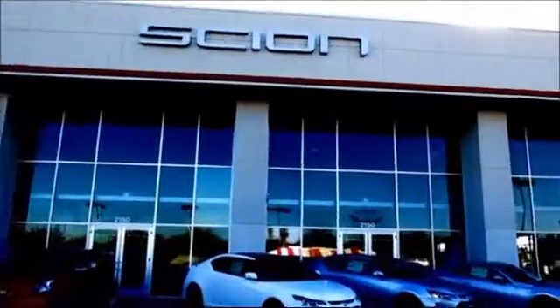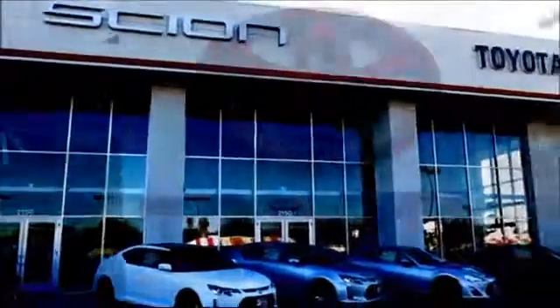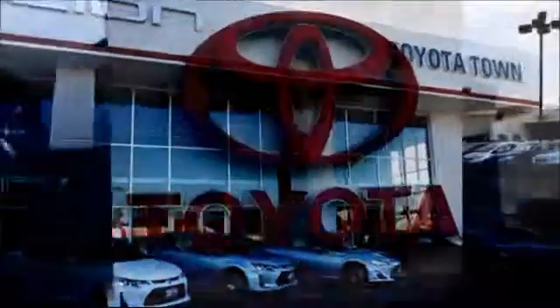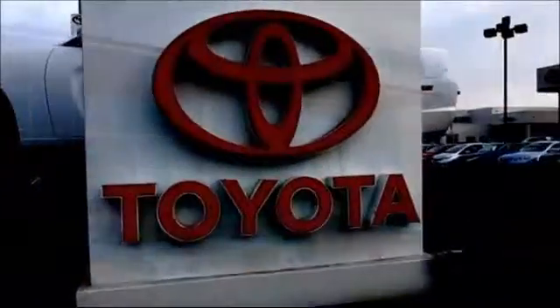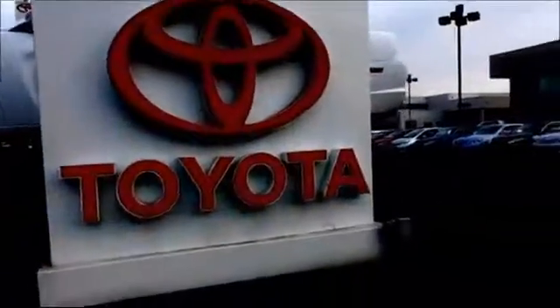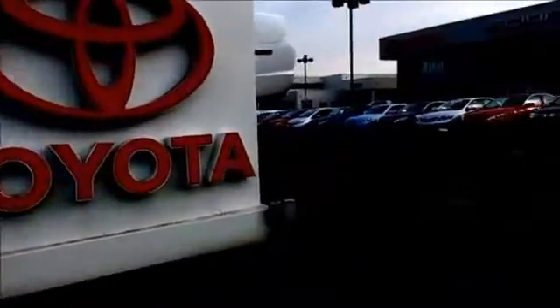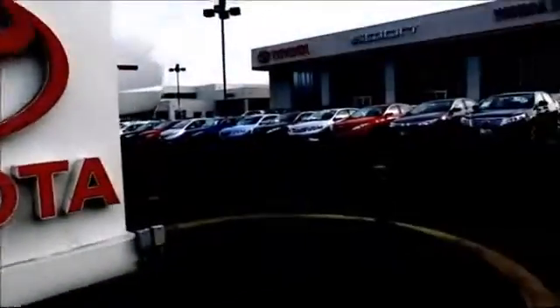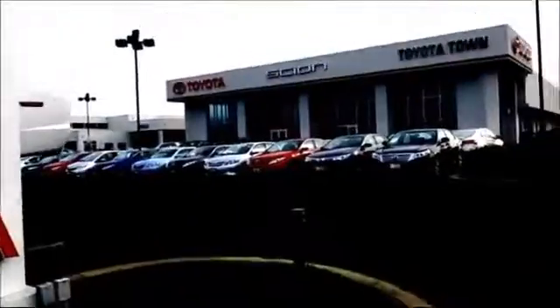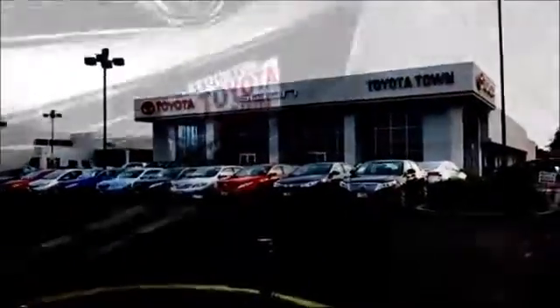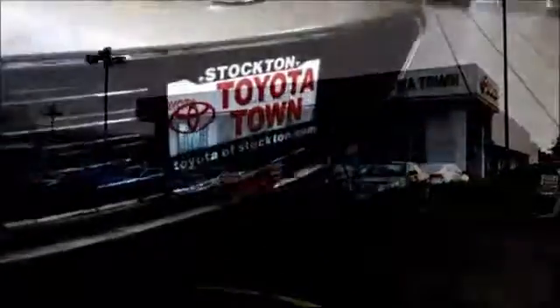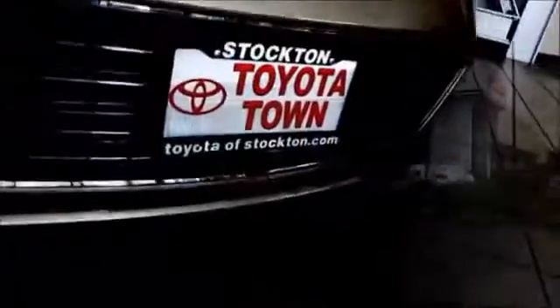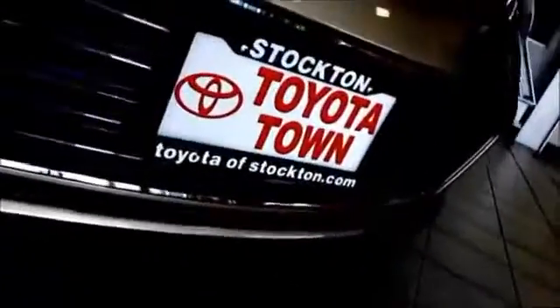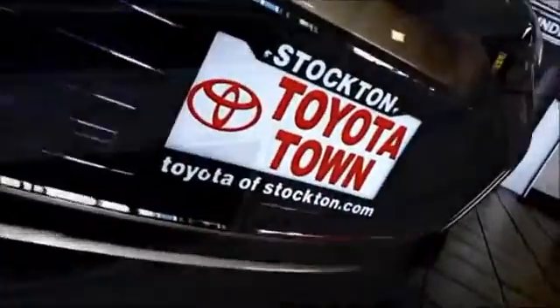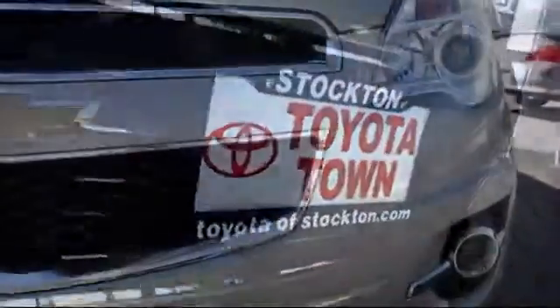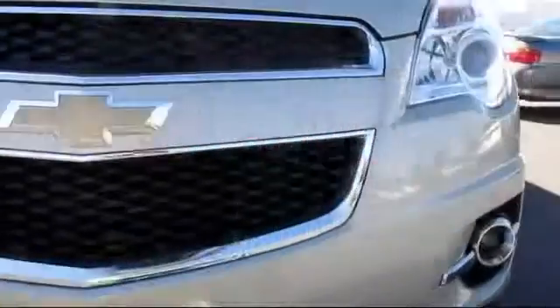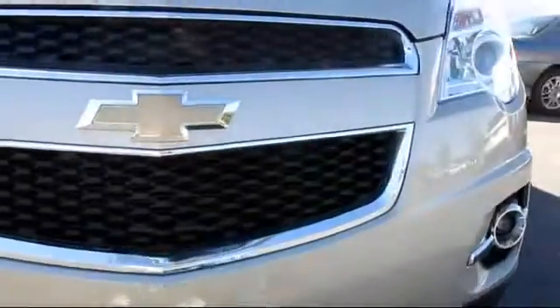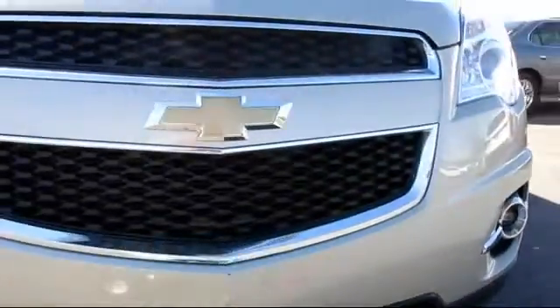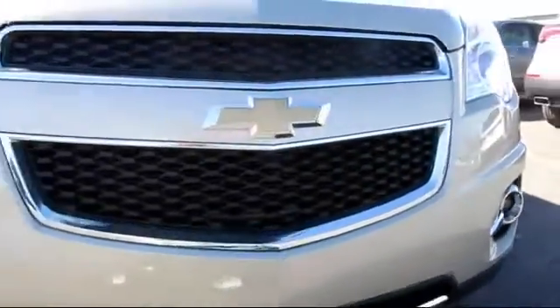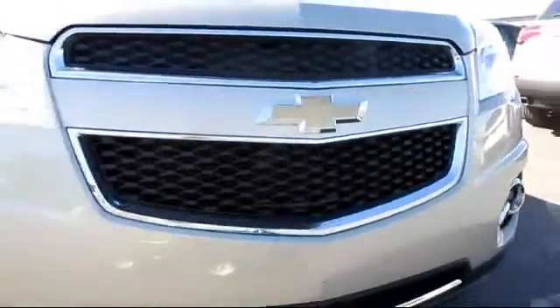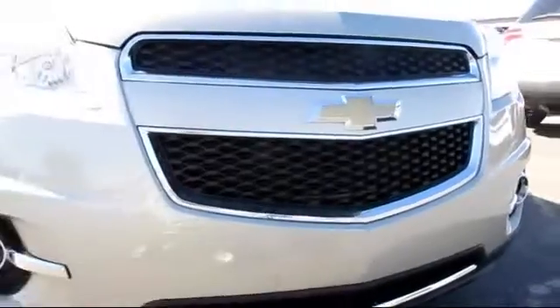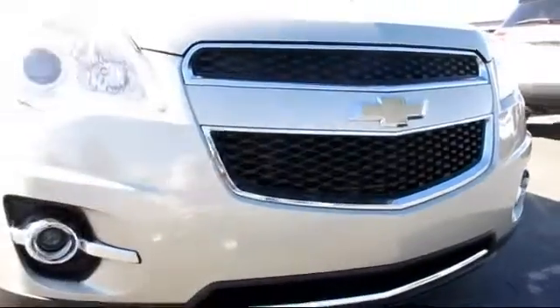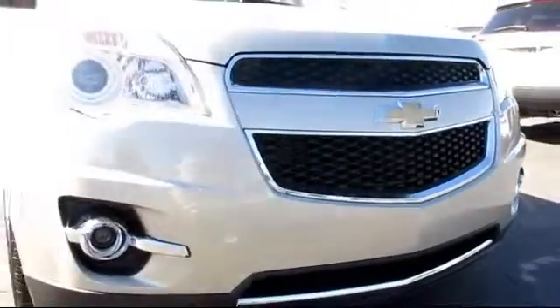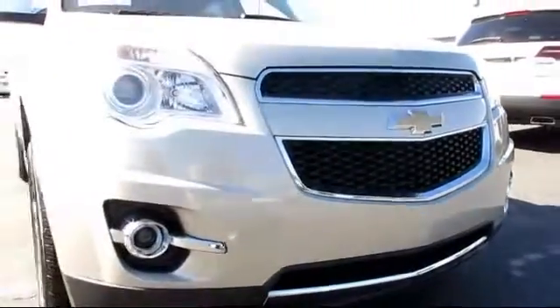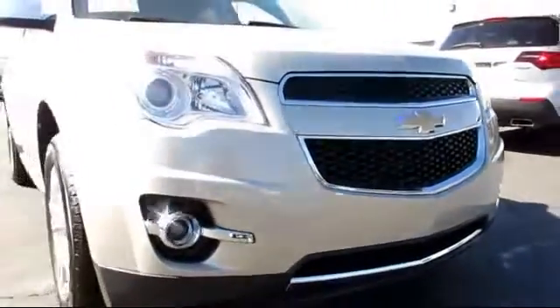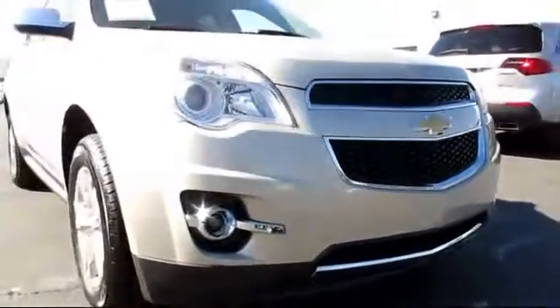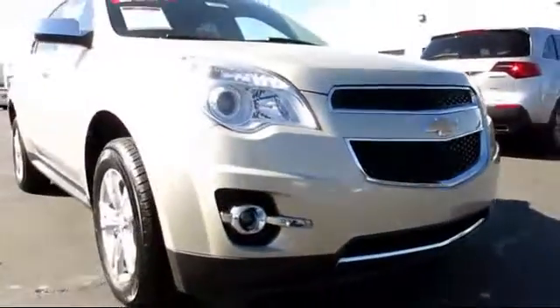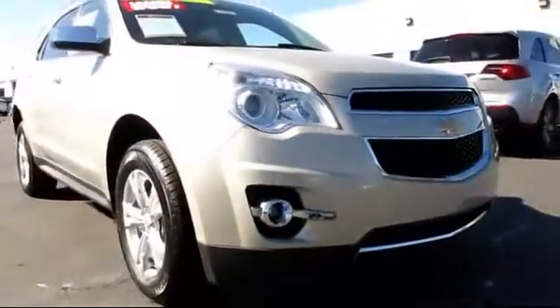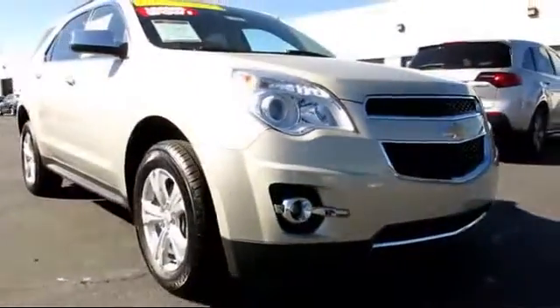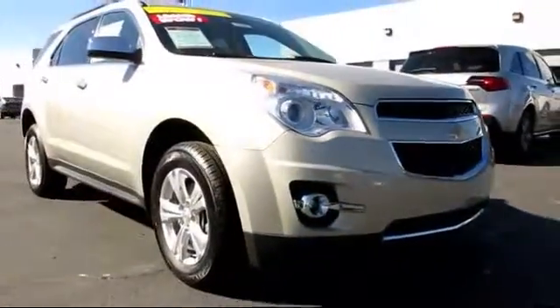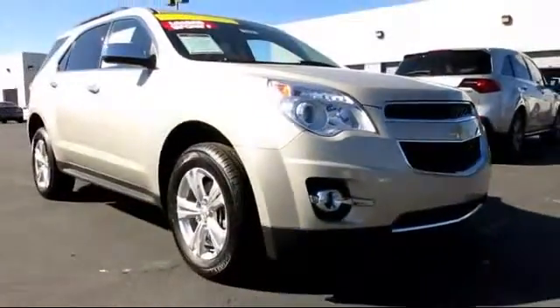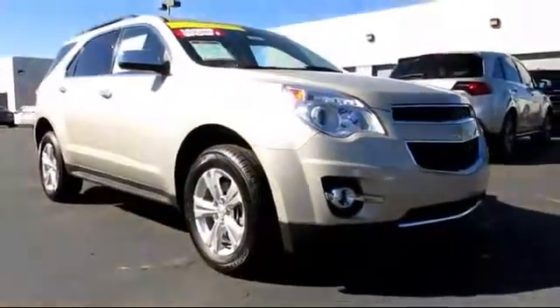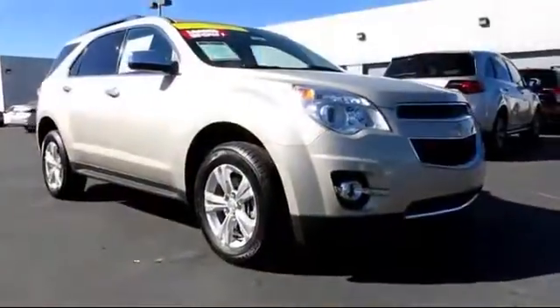For over 20 years, Toyota Town of Stockton has been one of the Central Valley's premier automotive dealerships. Here's another example of a great vehicle from our huge selection of quality pre-owned cars and trucks, and it comes equipped with the following features.